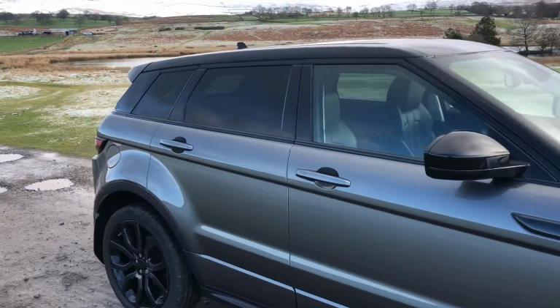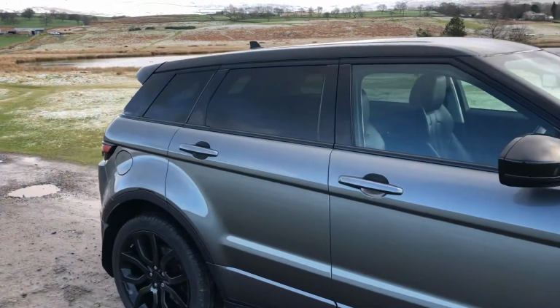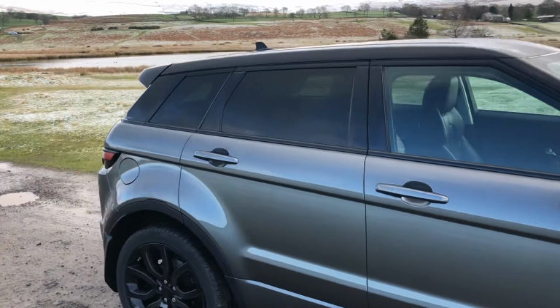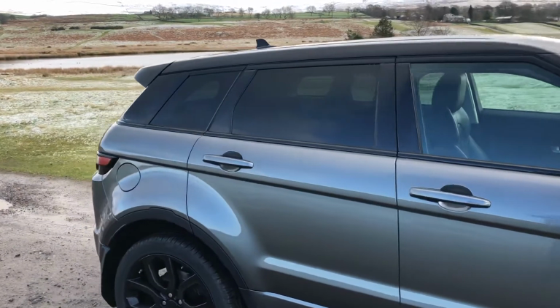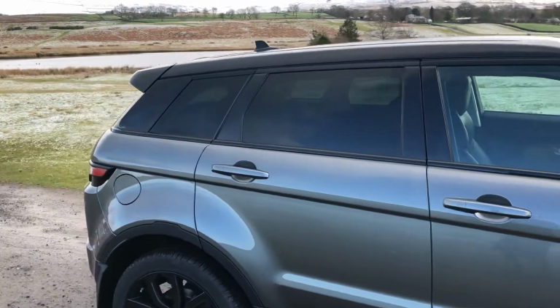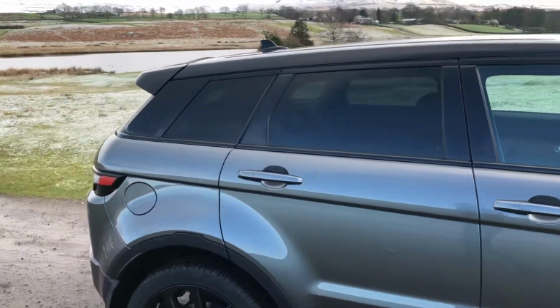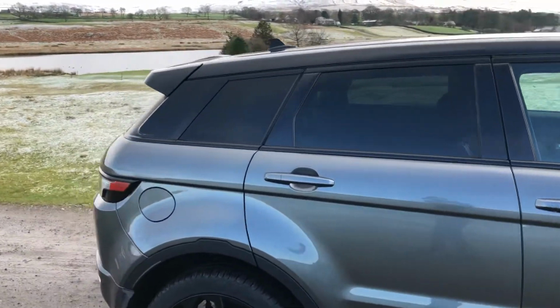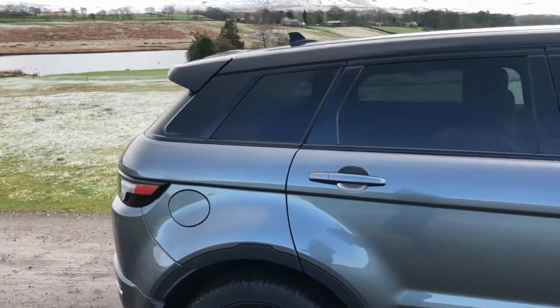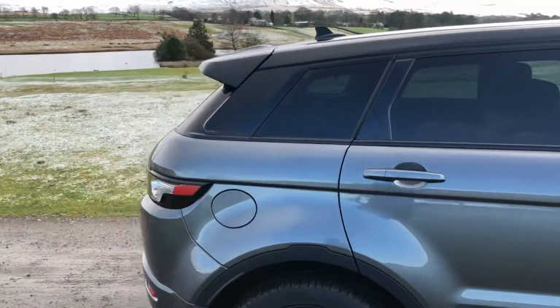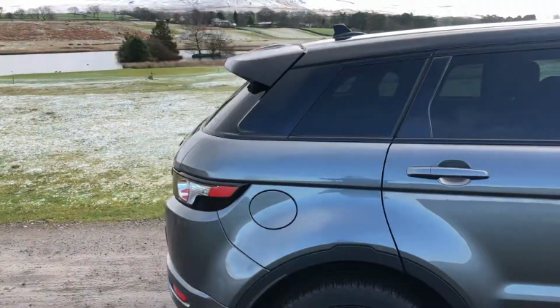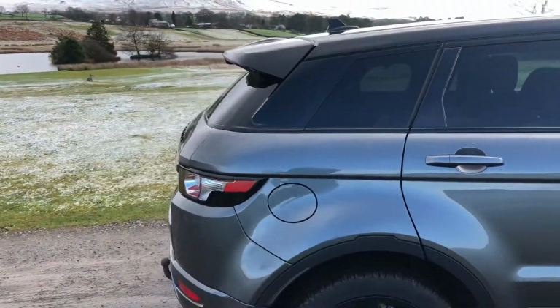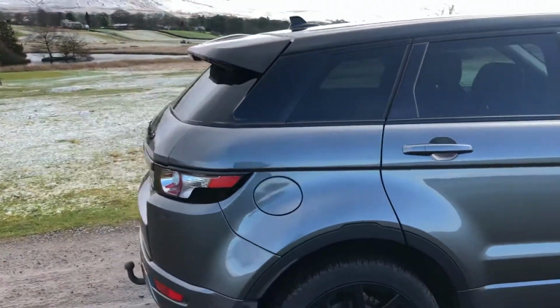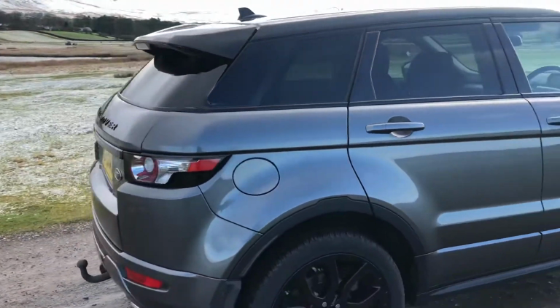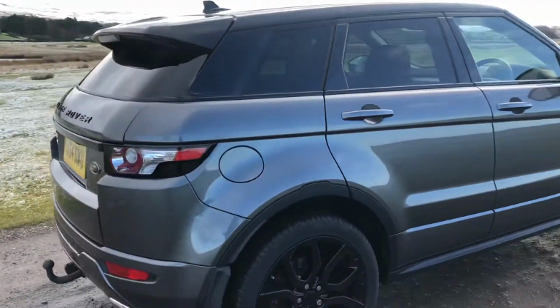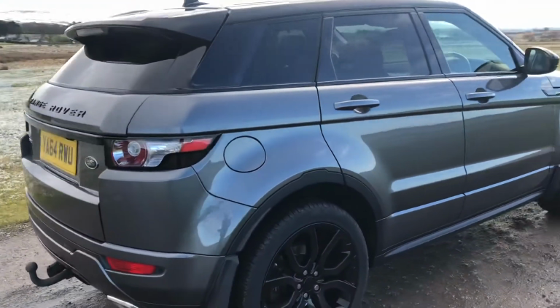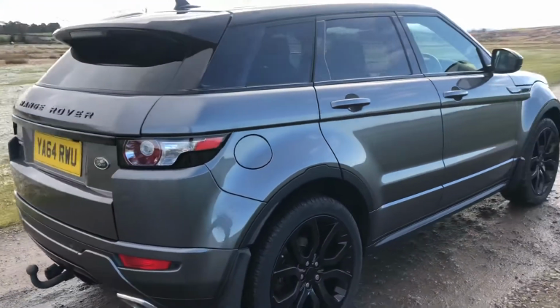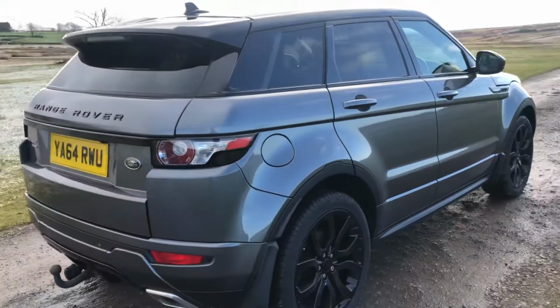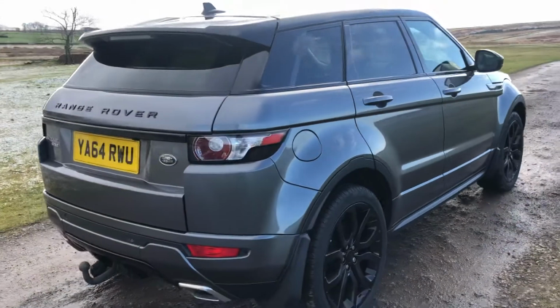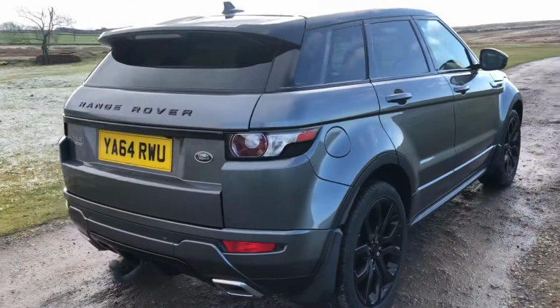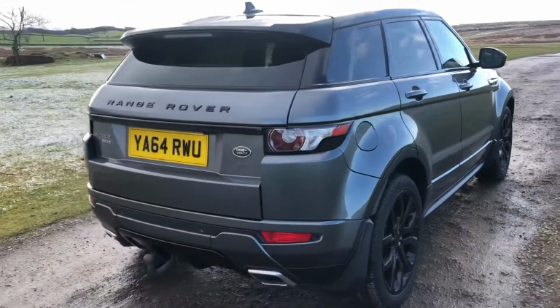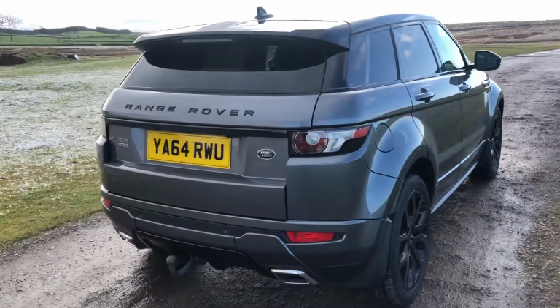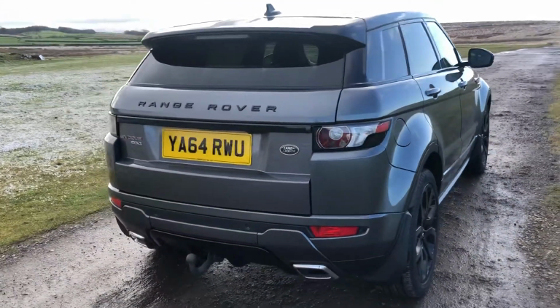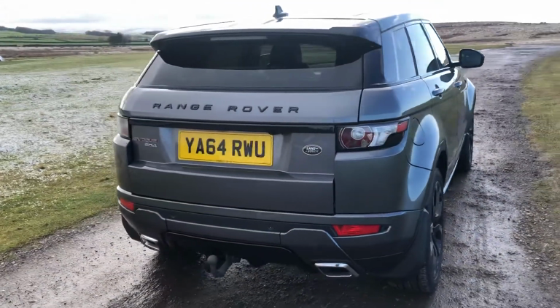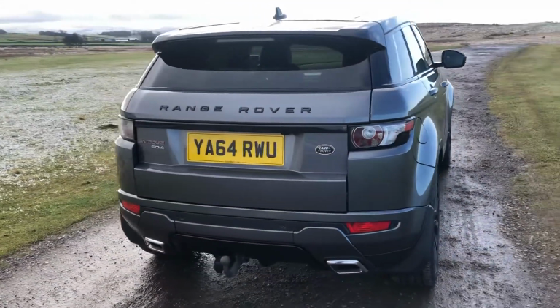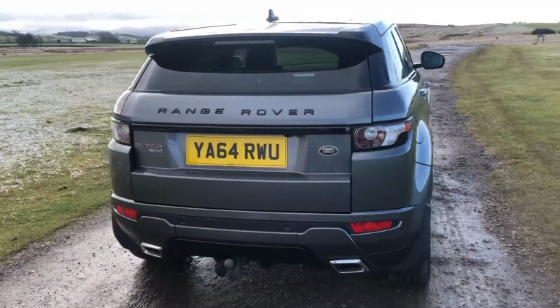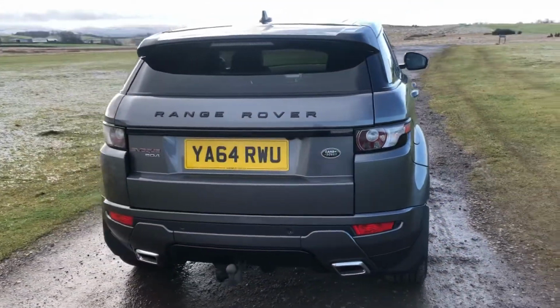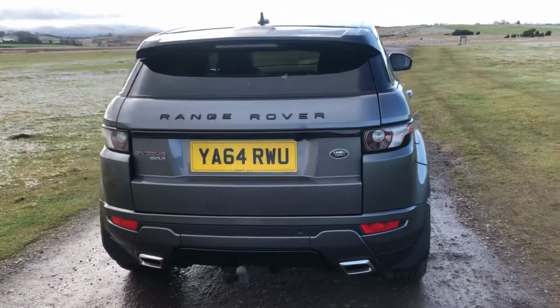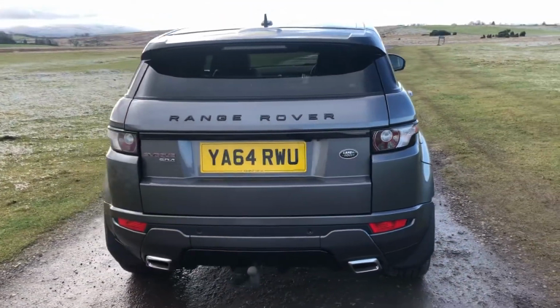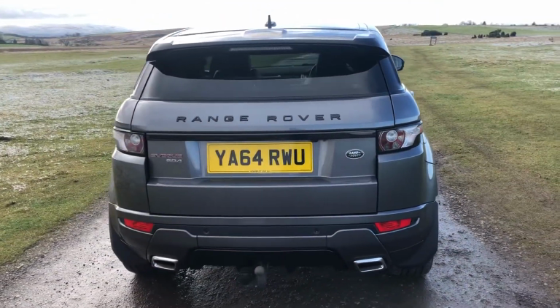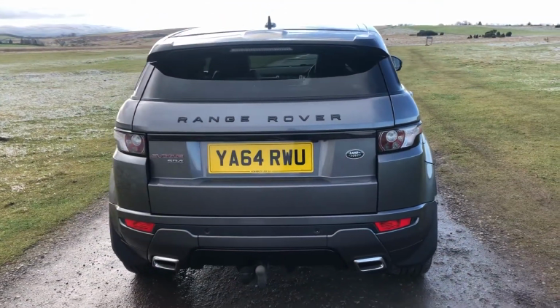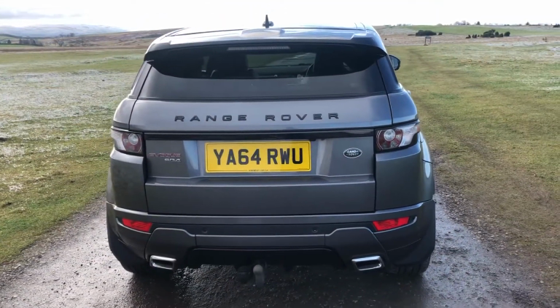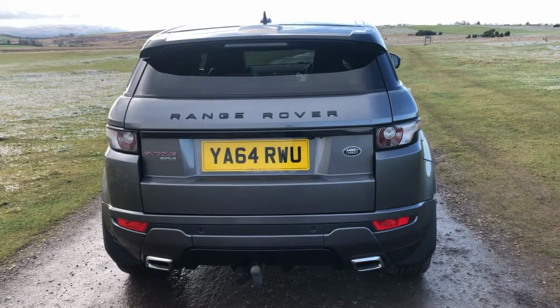As we move around to the side of the vehicle we have the sporty rear privacy glass, as well as front and rear mud flaps and a single socket tow bar. Around to the rear of the vehicle we have a rear roof spoiler.